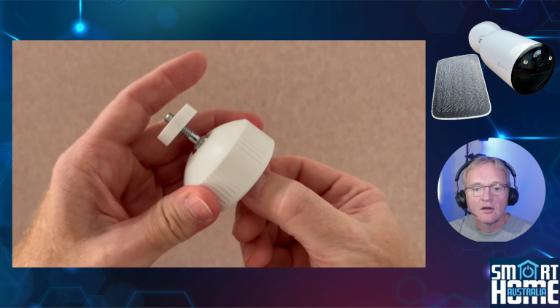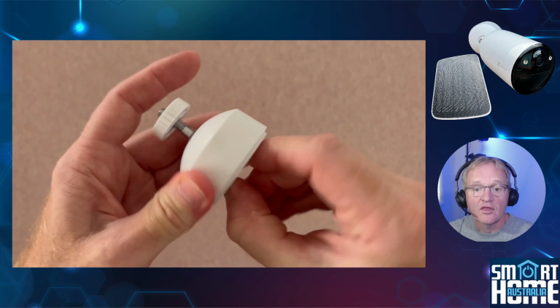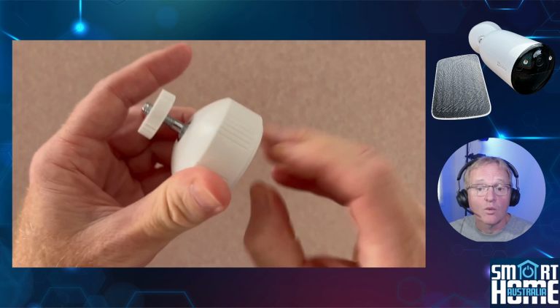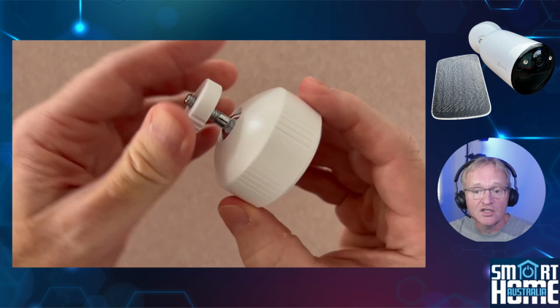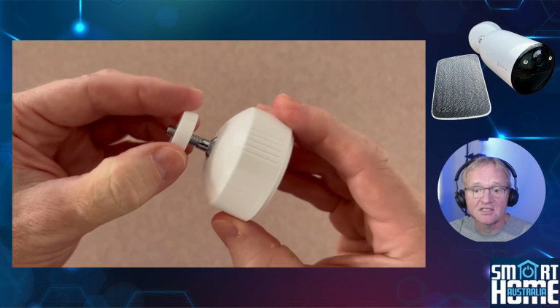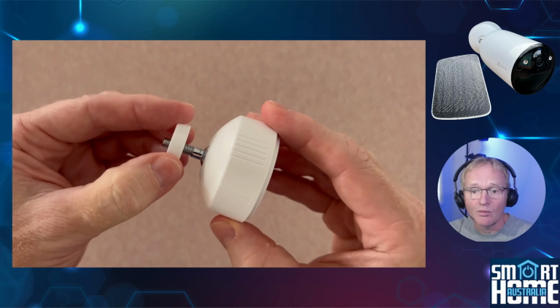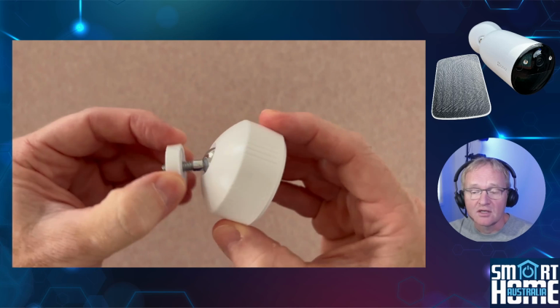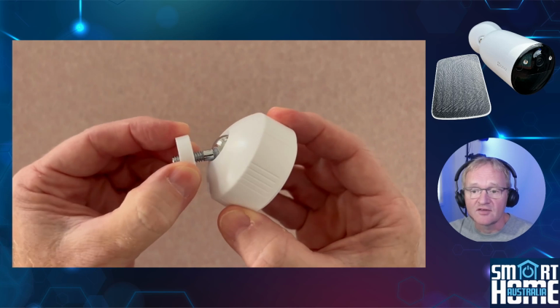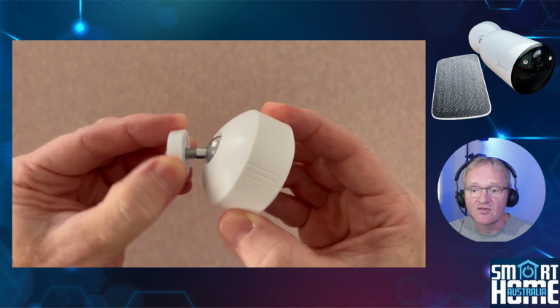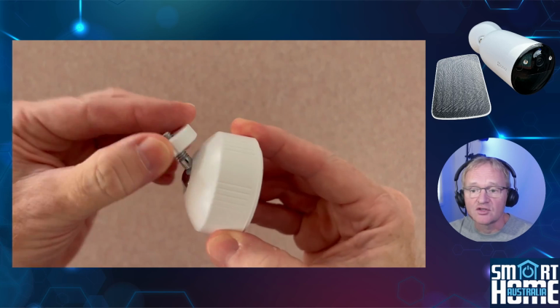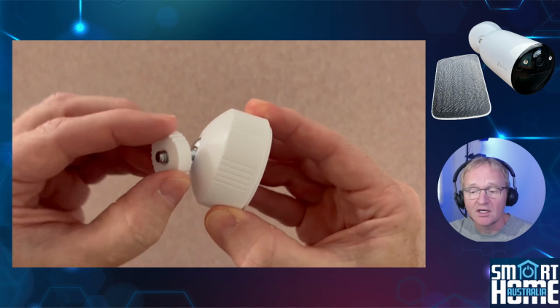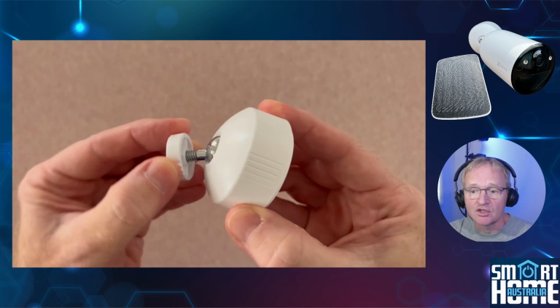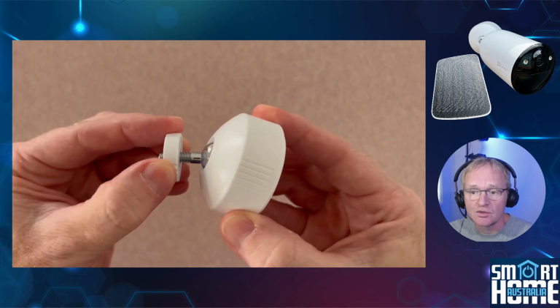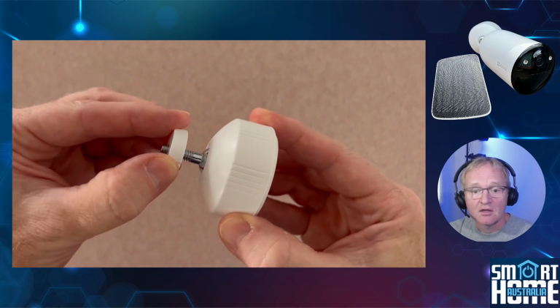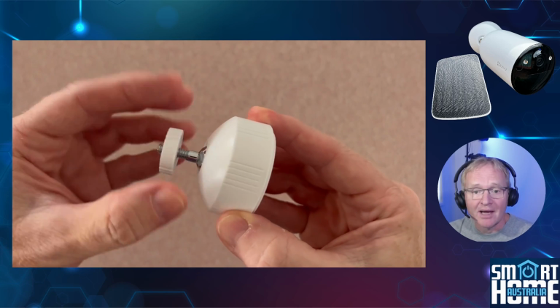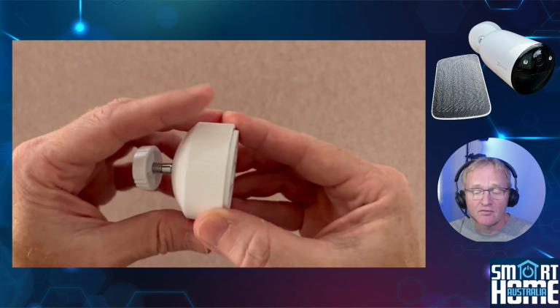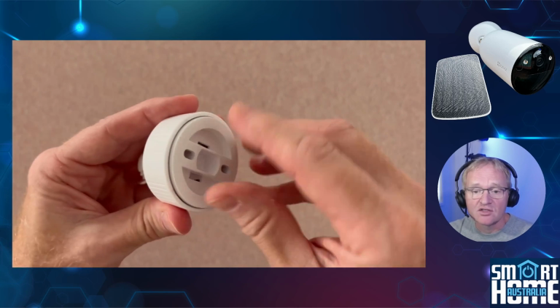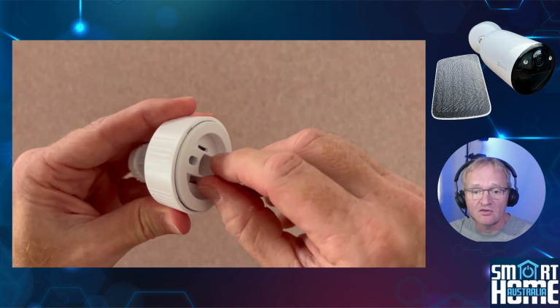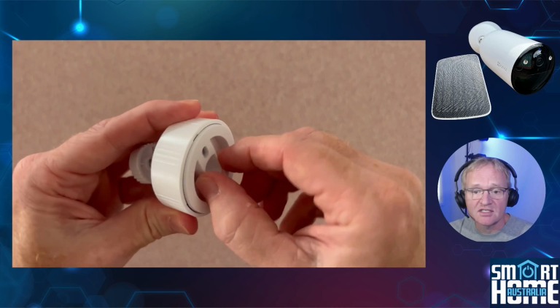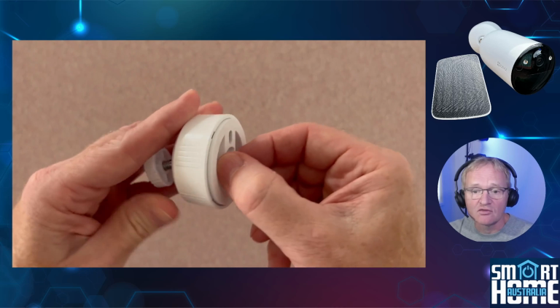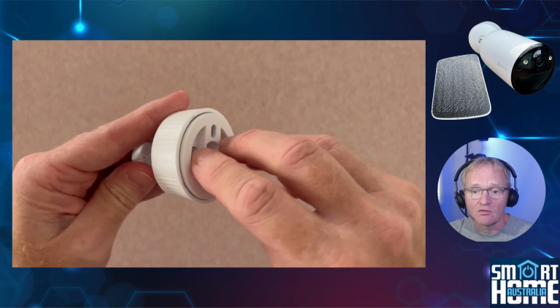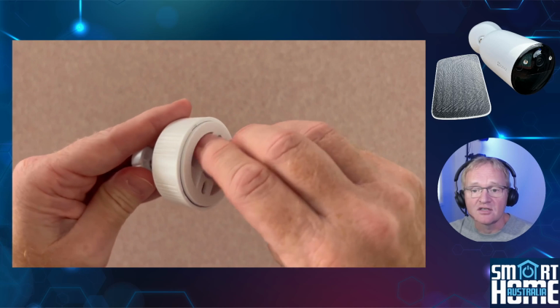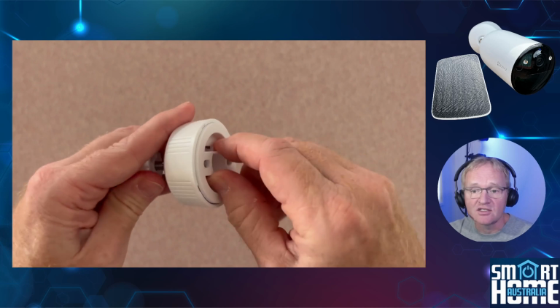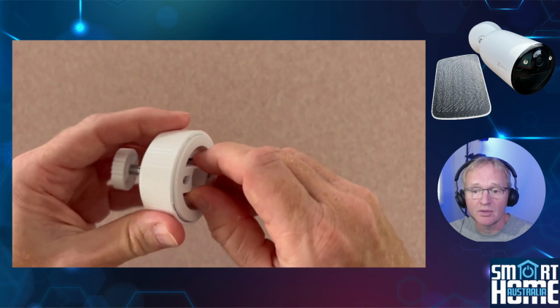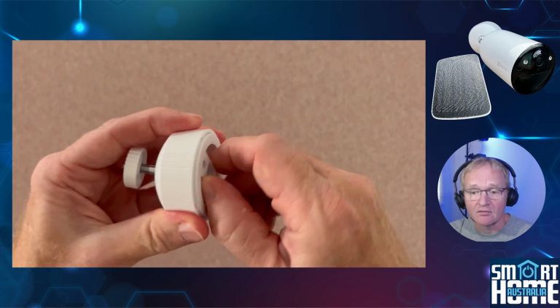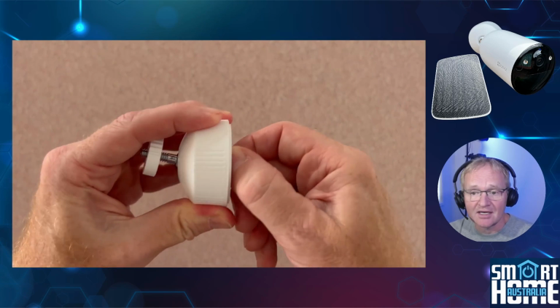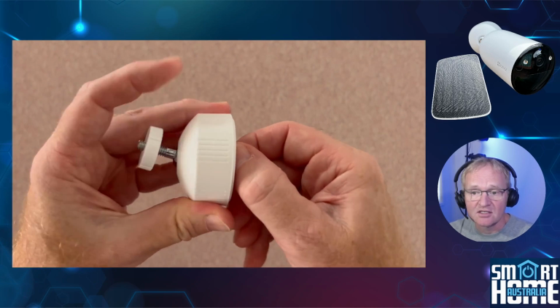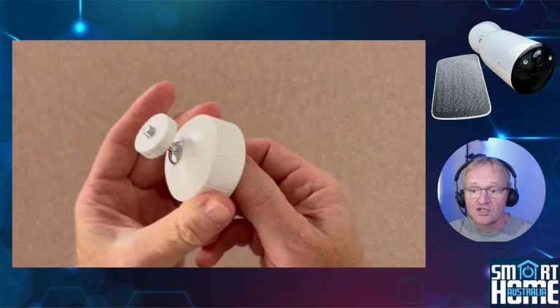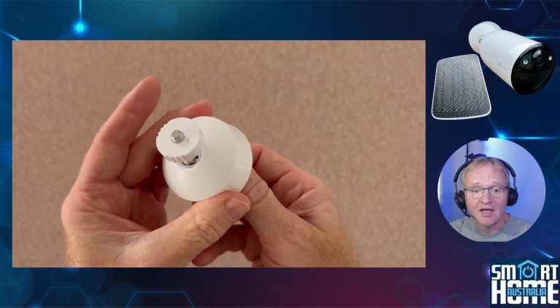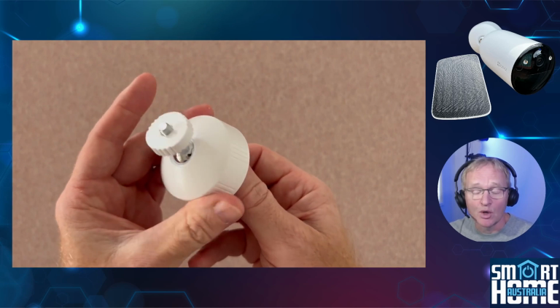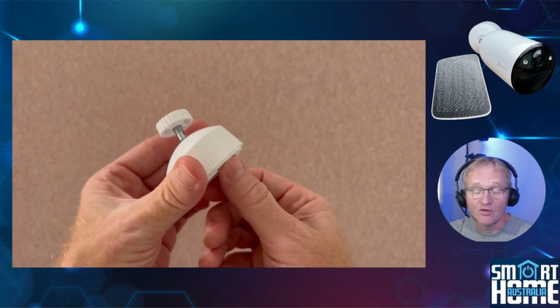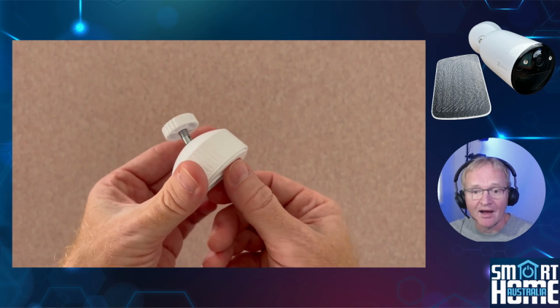There is a well-engineered simple mount that affixes via the two included screws. The mounting provides 360 degrees of rotation around a 90-degree pivot axis, so you can get that perfect viewing angle.